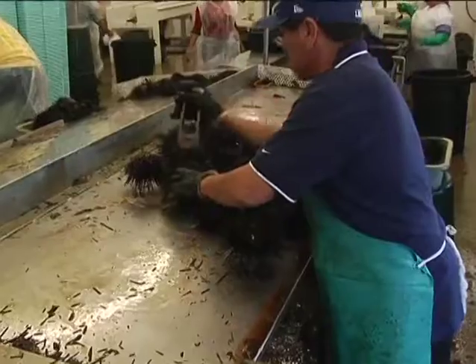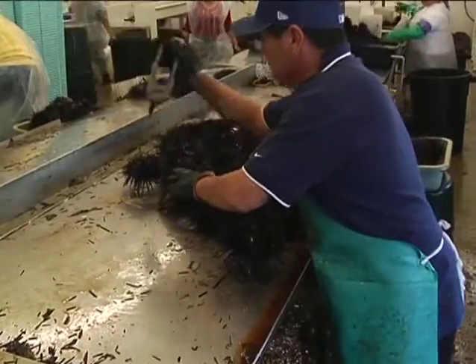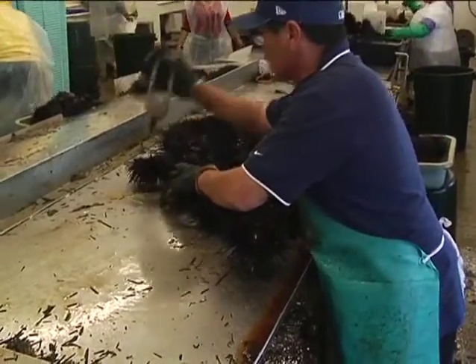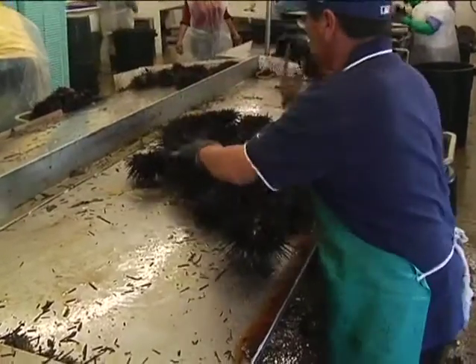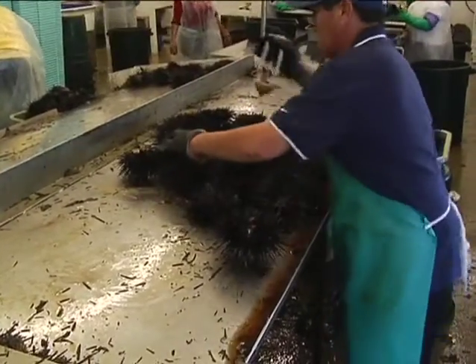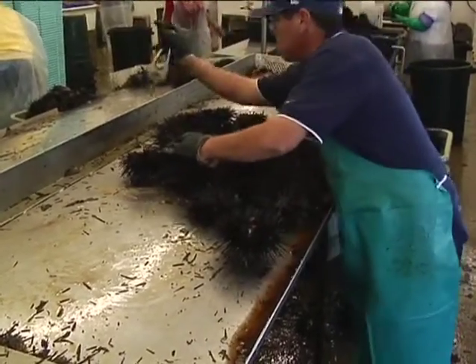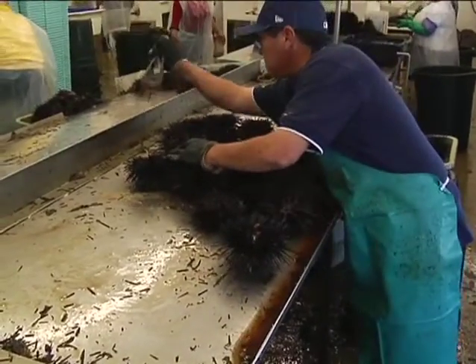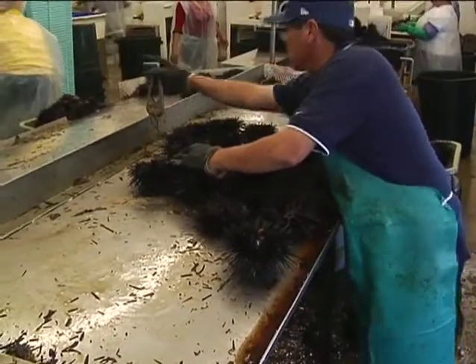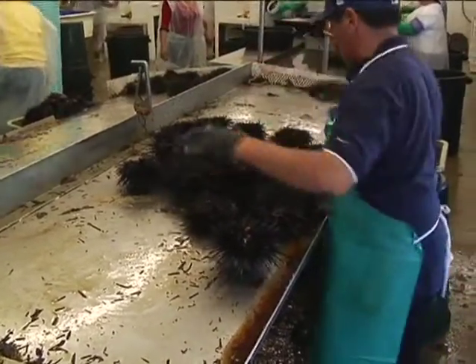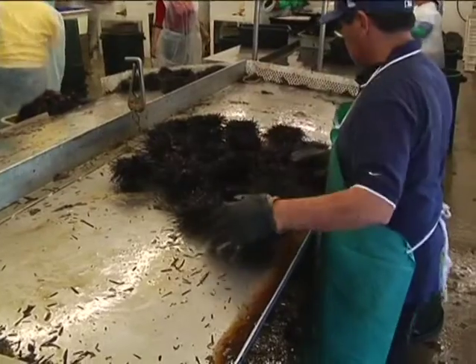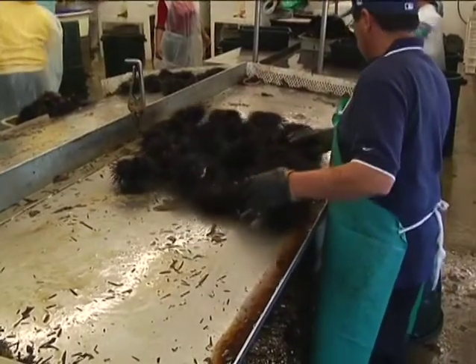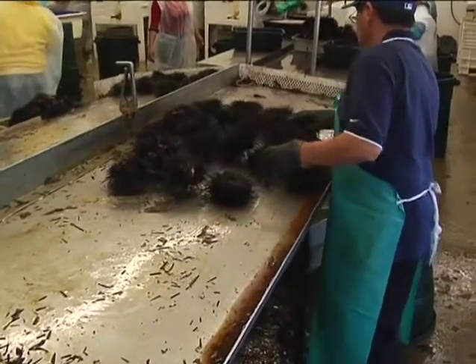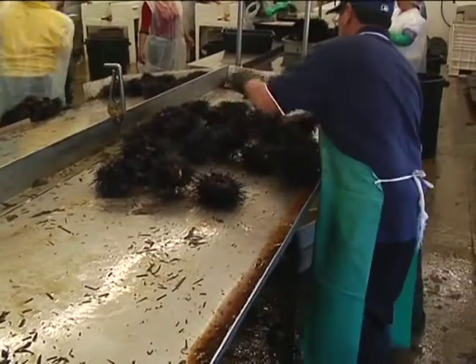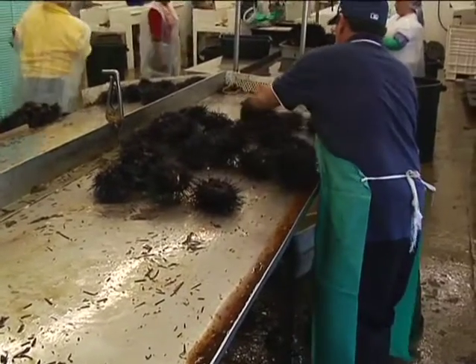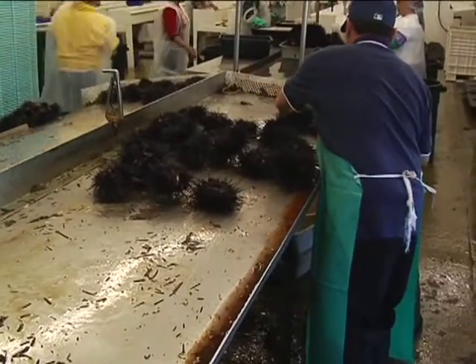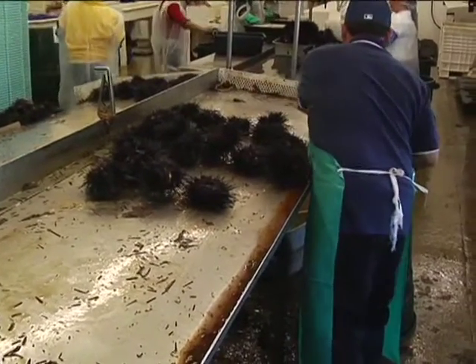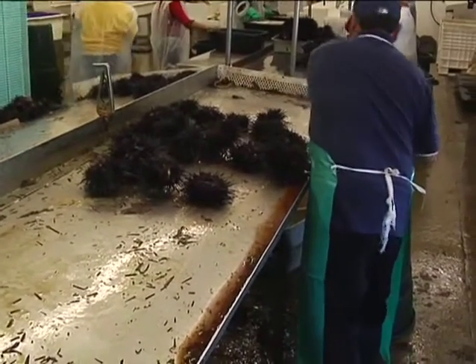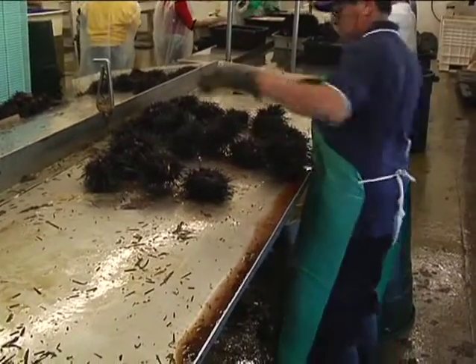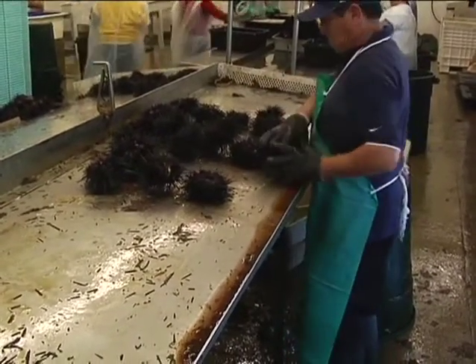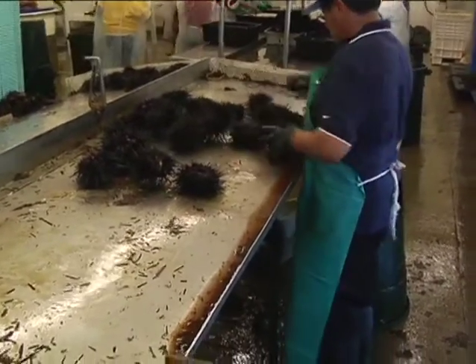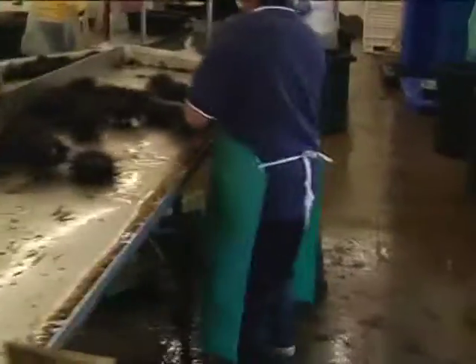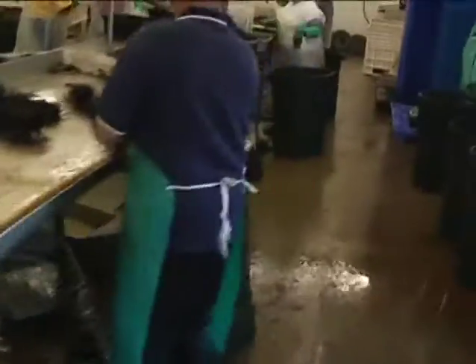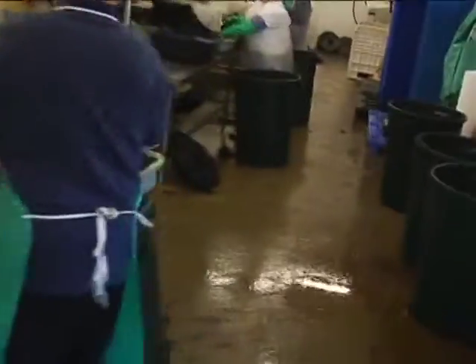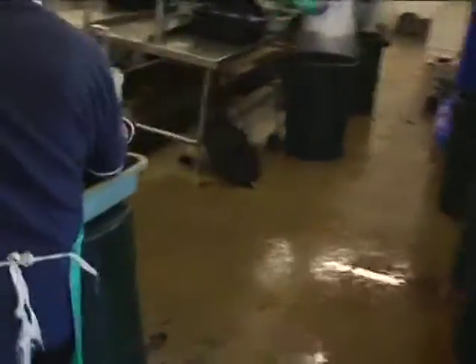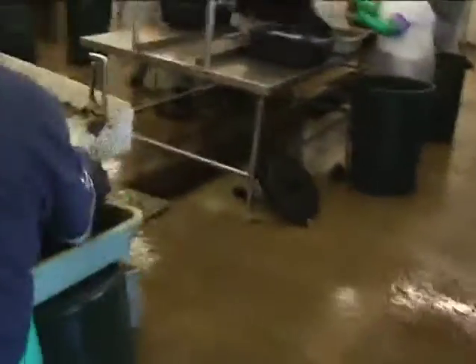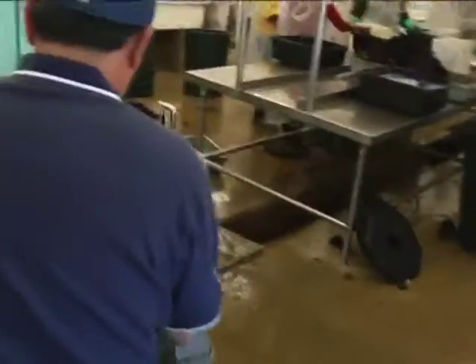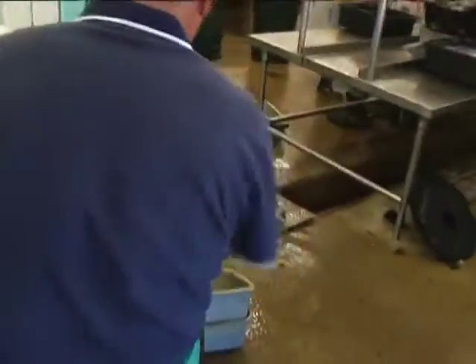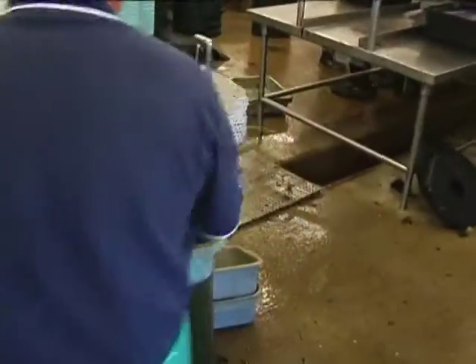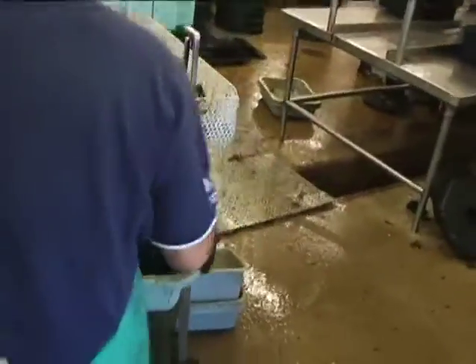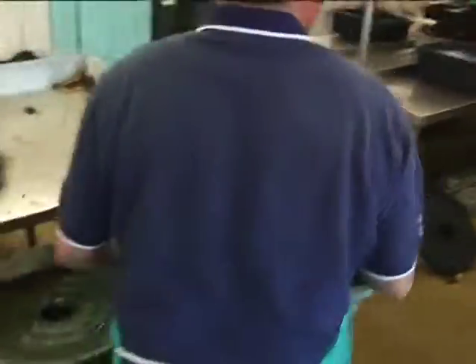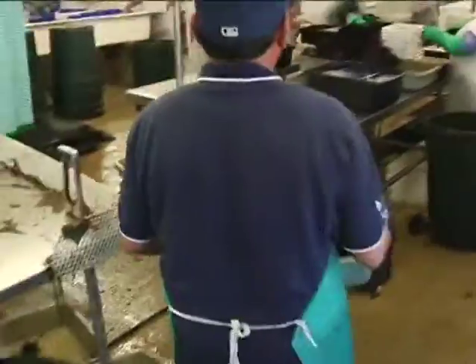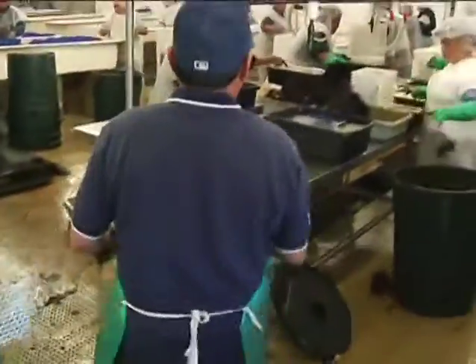About 20 years ago these were considered pests because there were so many of them out there and they were knocking down the kelp beds. But an industry started when we found out that it's a Japanese delicacy at the sushi bars, and we've developed into quite an industry right now.